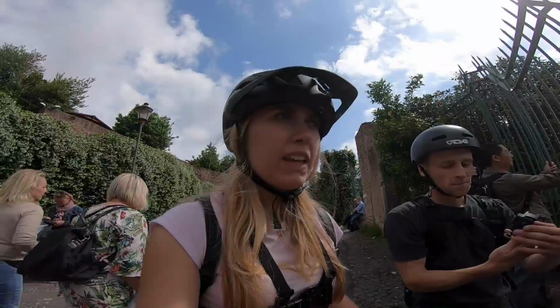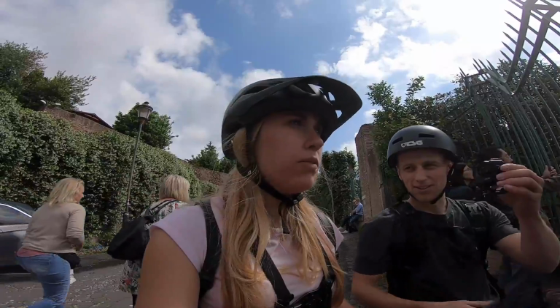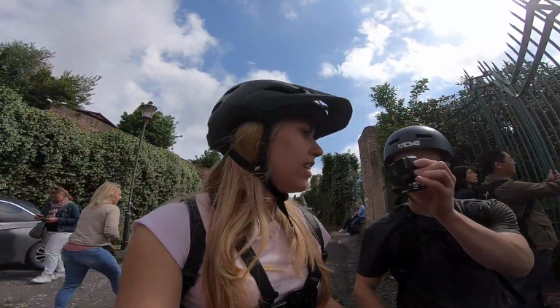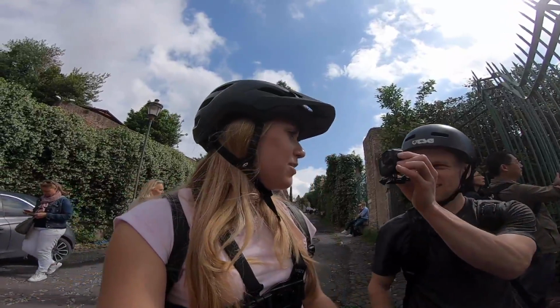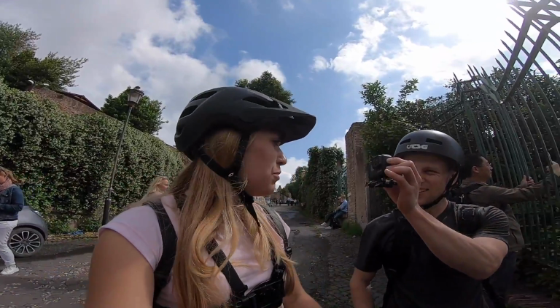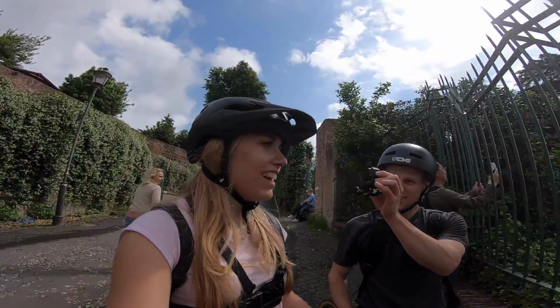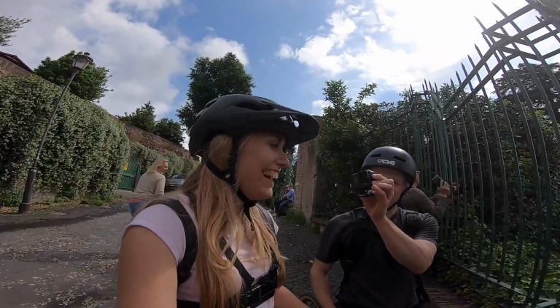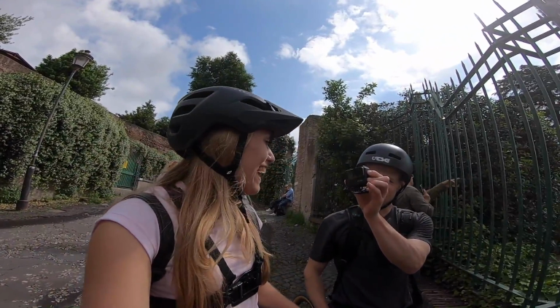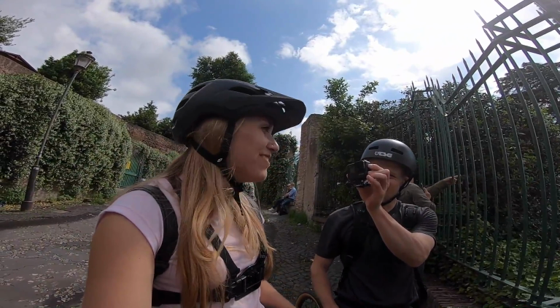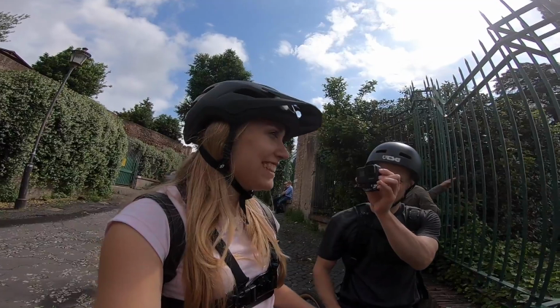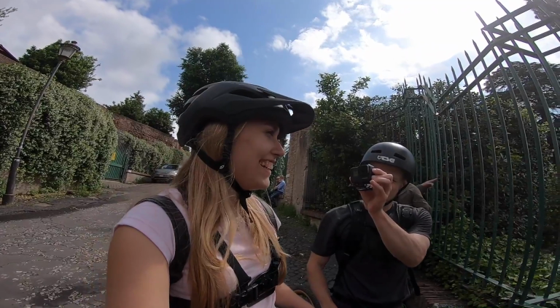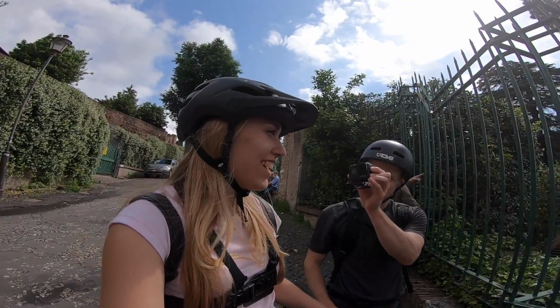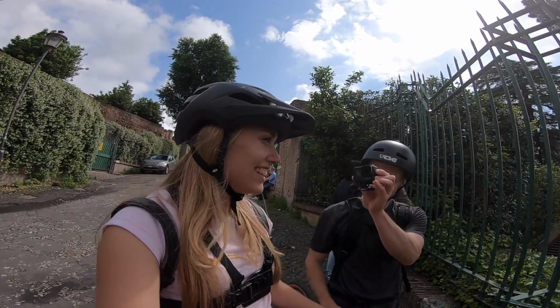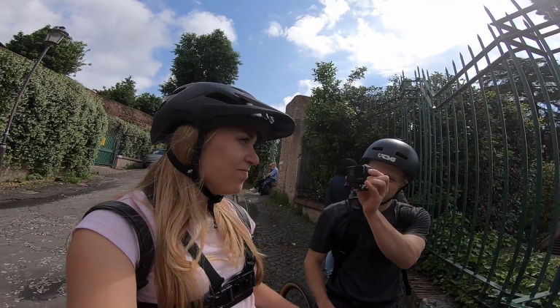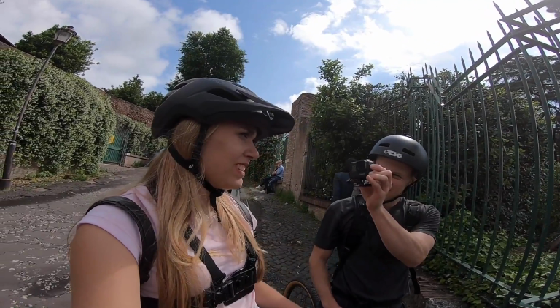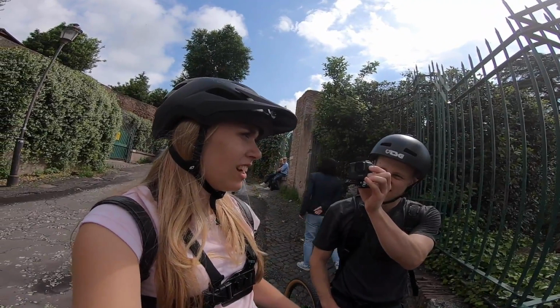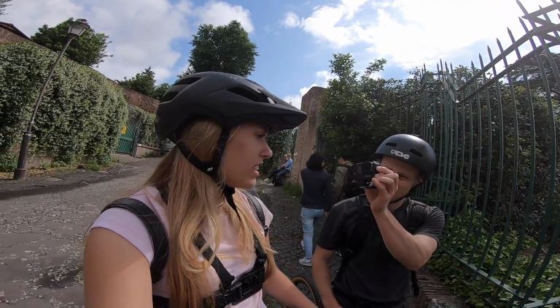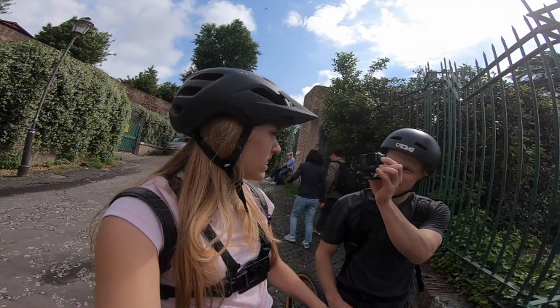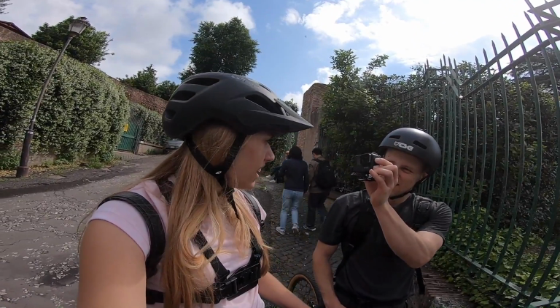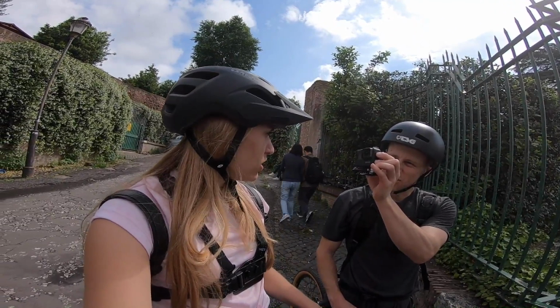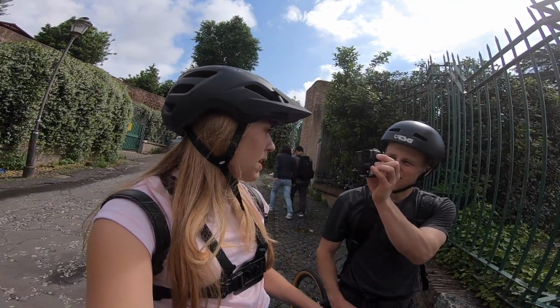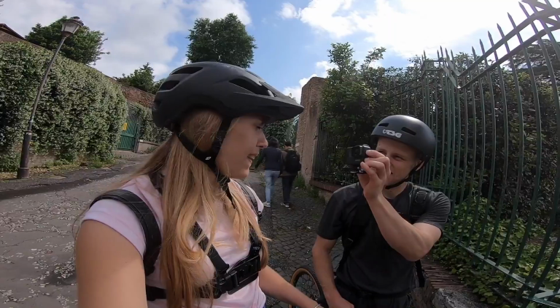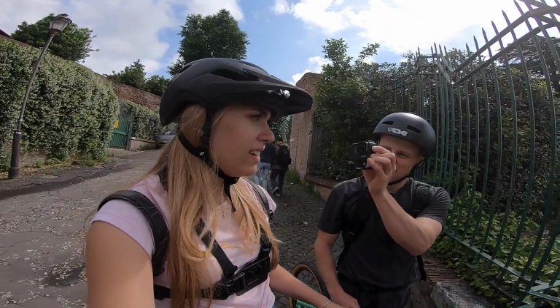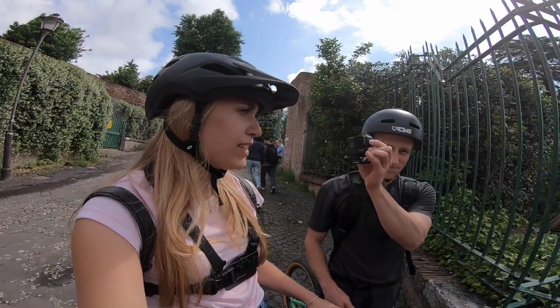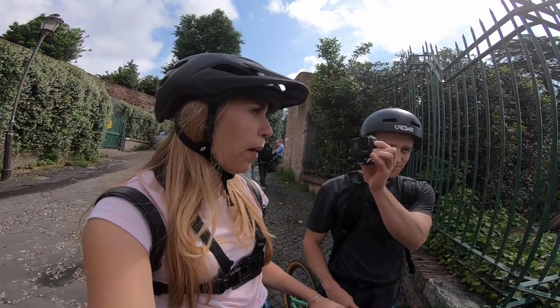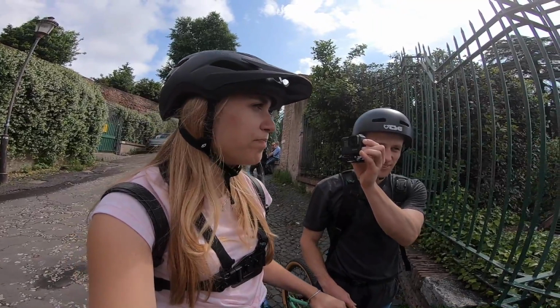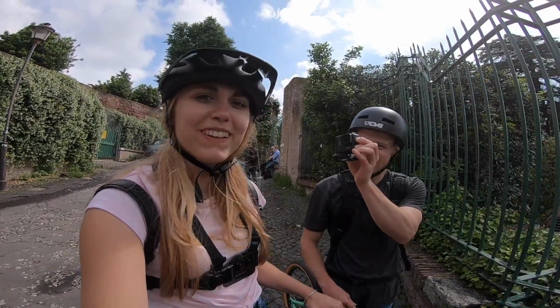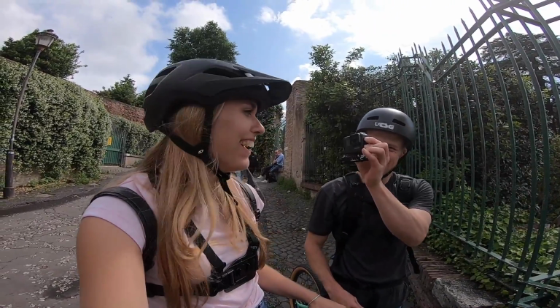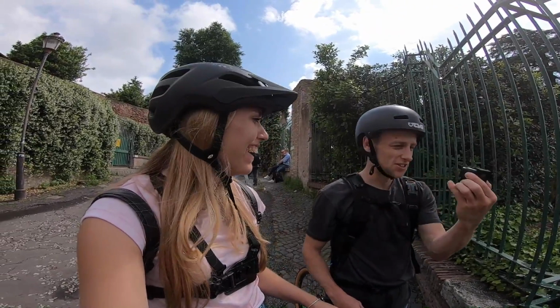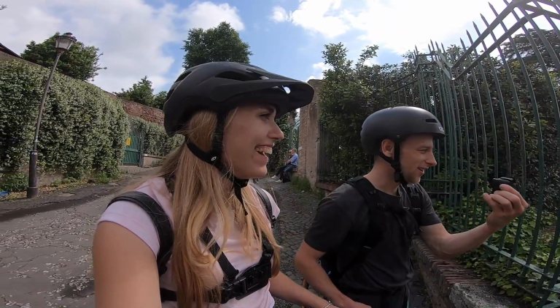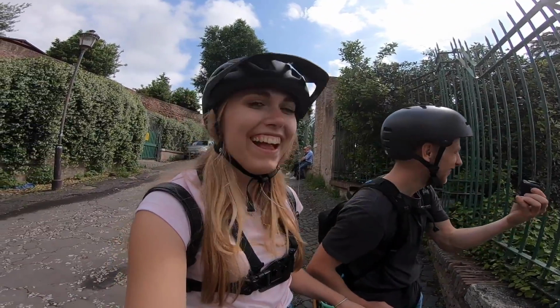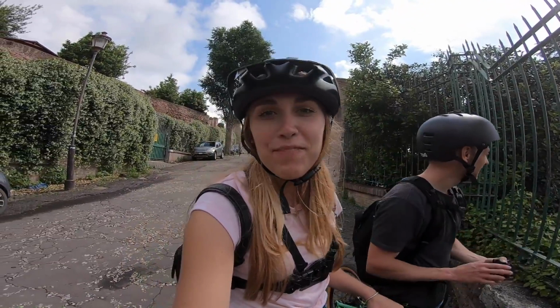What do you think of that double vlogging look? Here we are! It's cool, isn't it? So nice — just nice architecture. Very nice place to be, very different from home, just a bit.